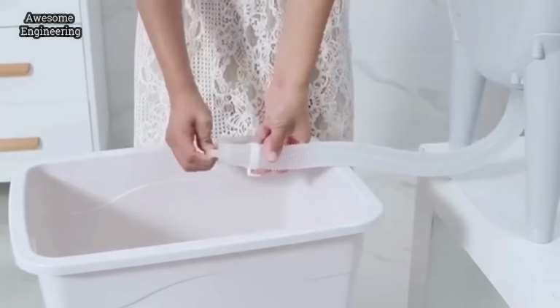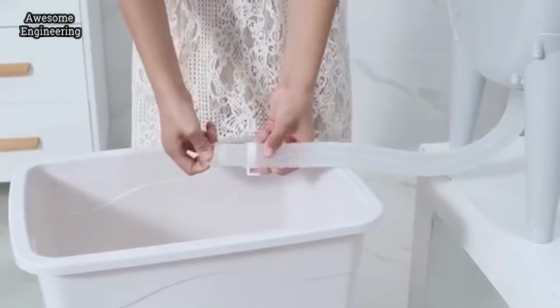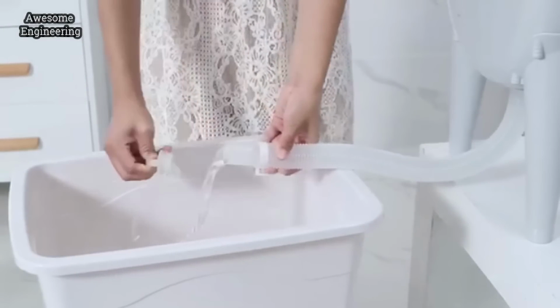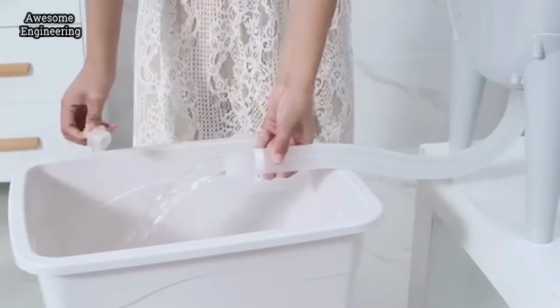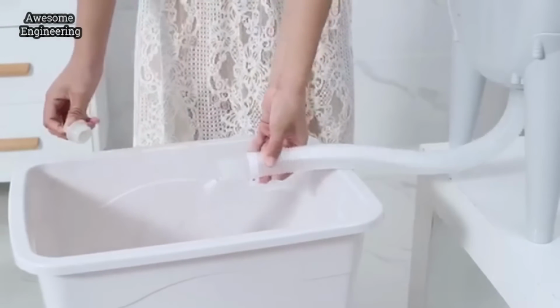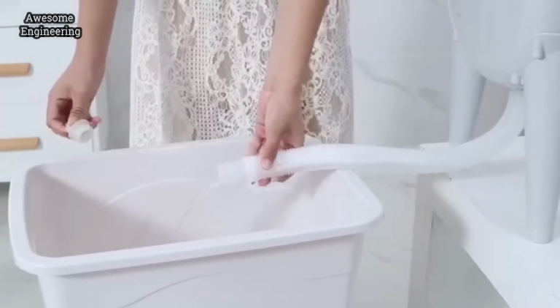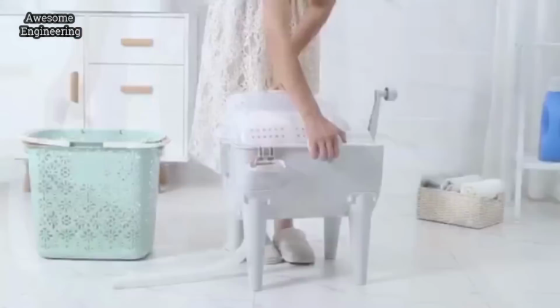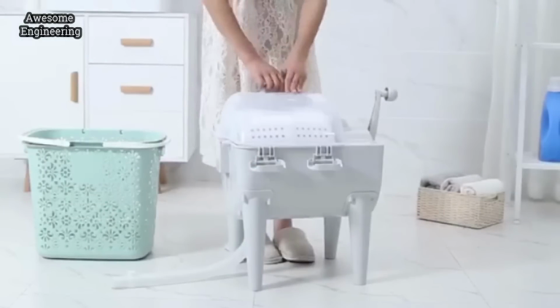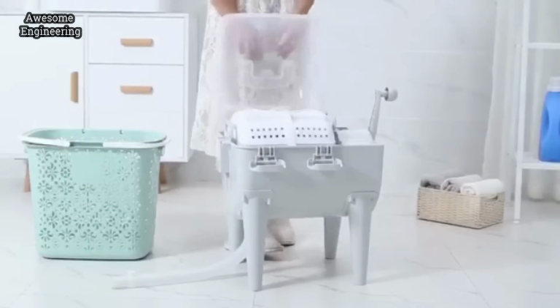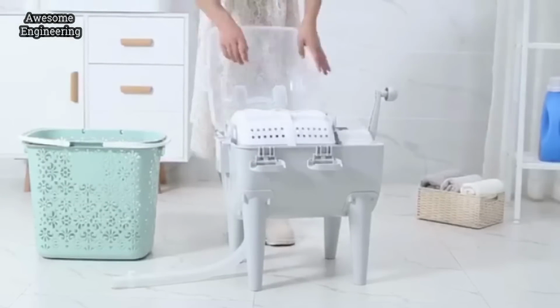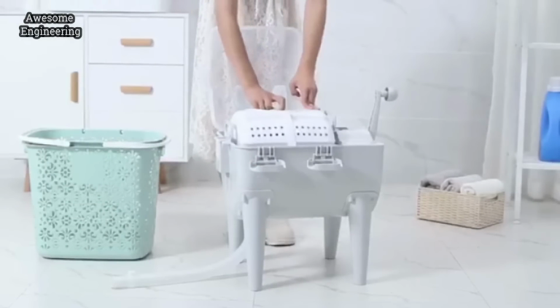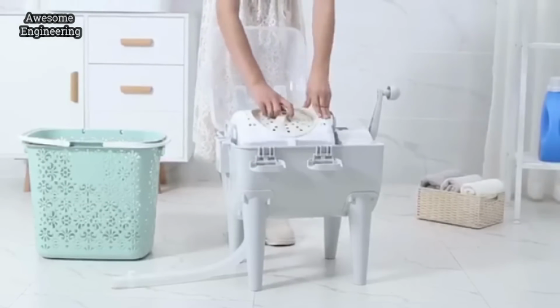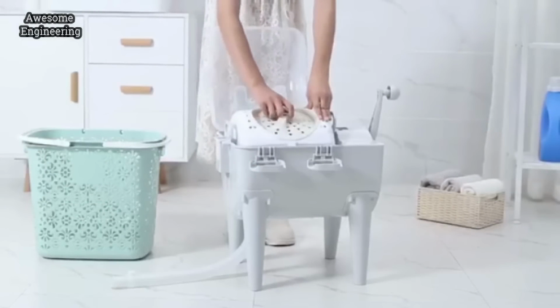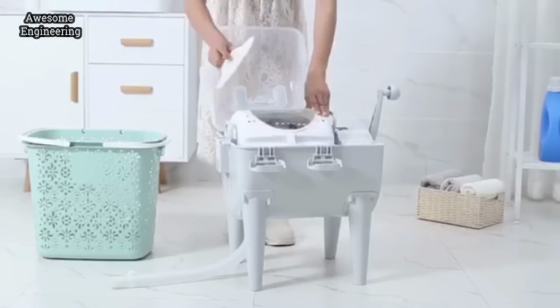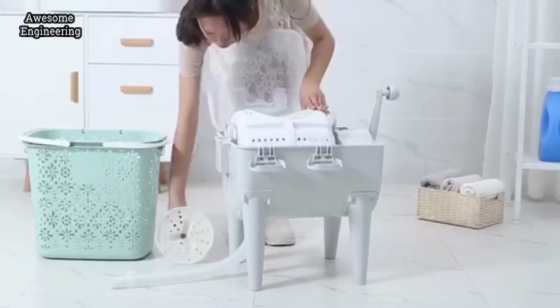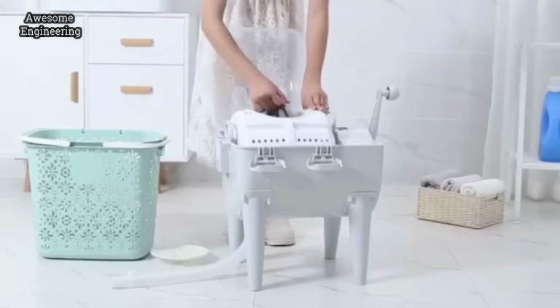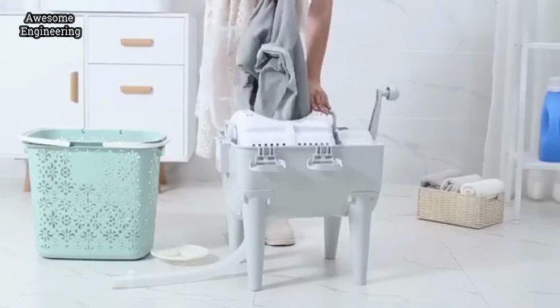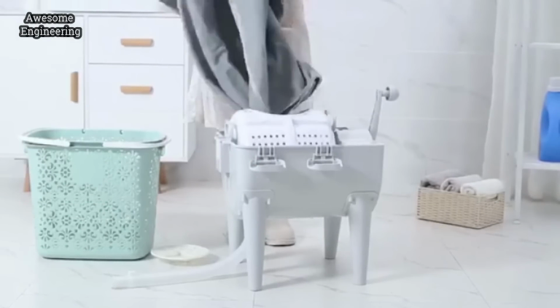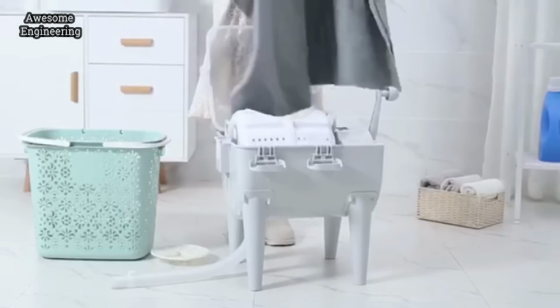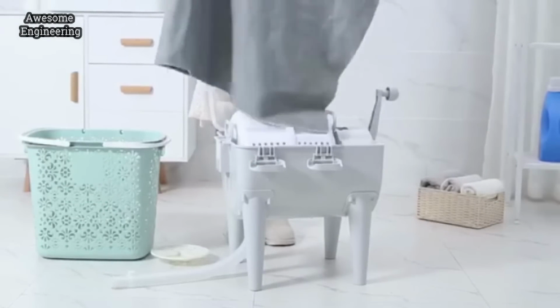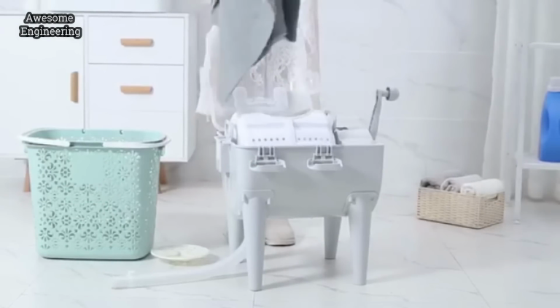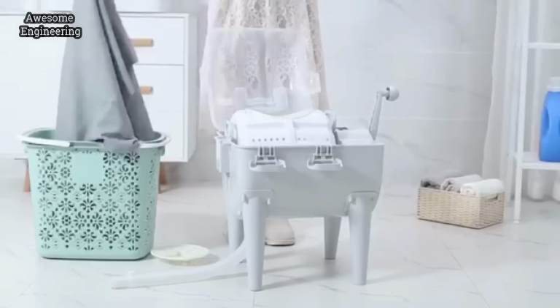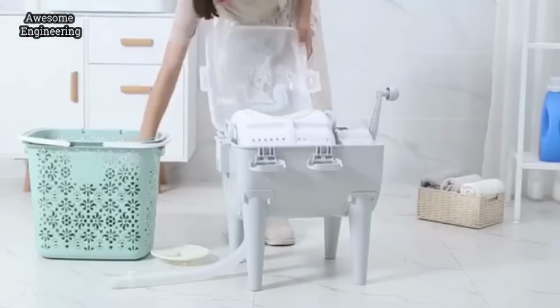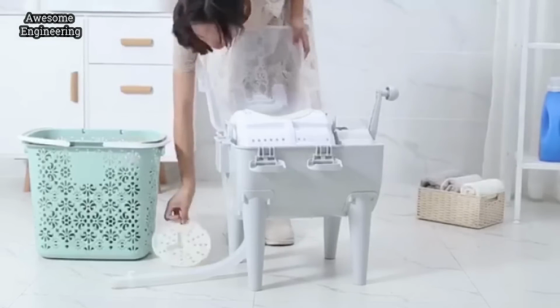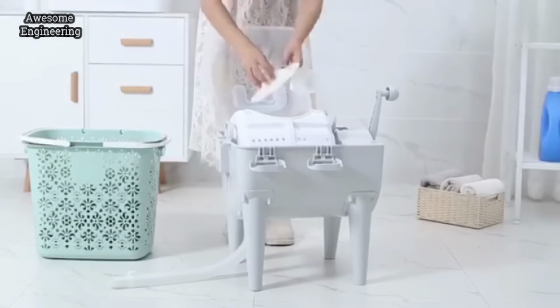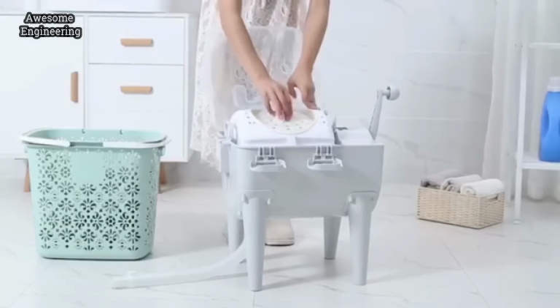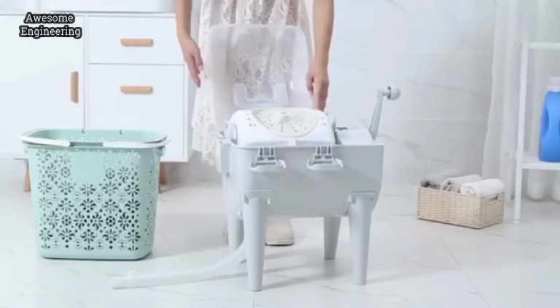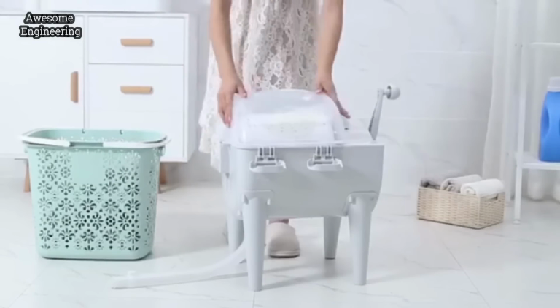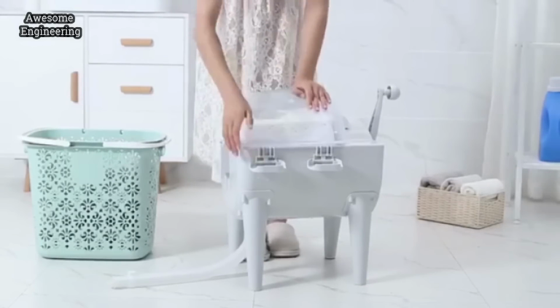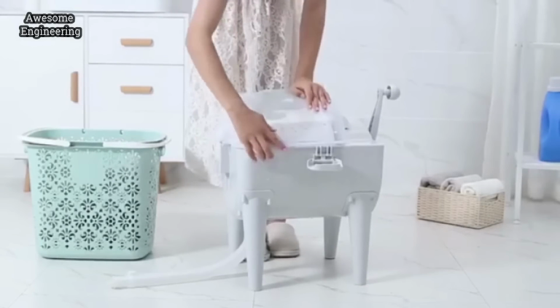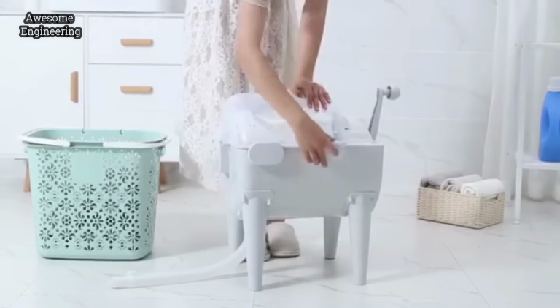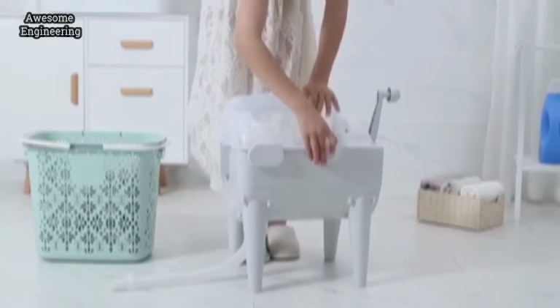Easy Wash is compact and easy to use, not just at home, but also when you're away from home, even when you're camping. You'll love Easy Wash.